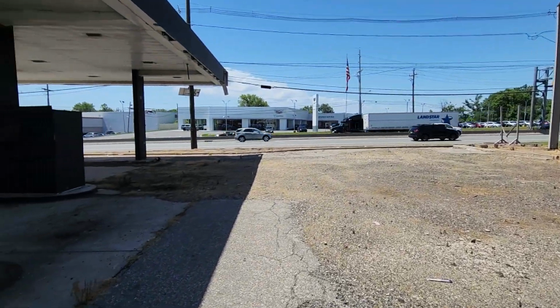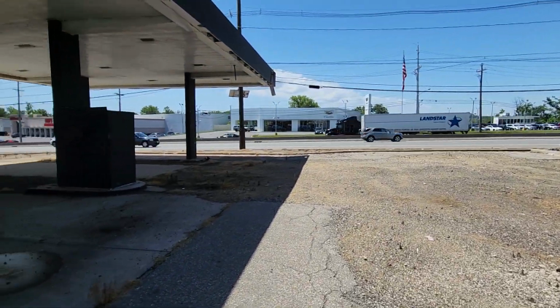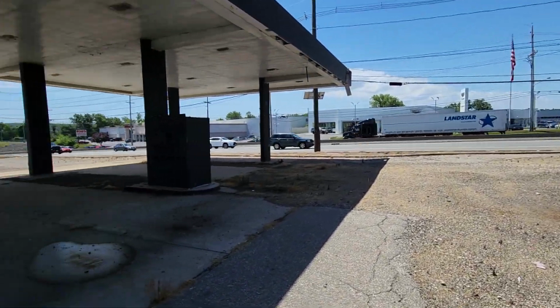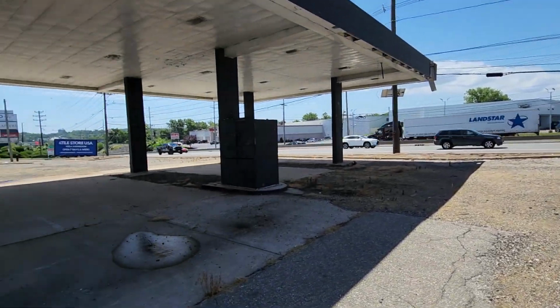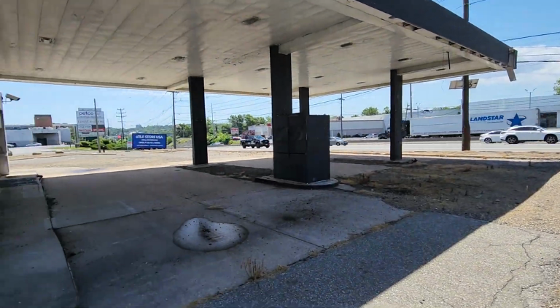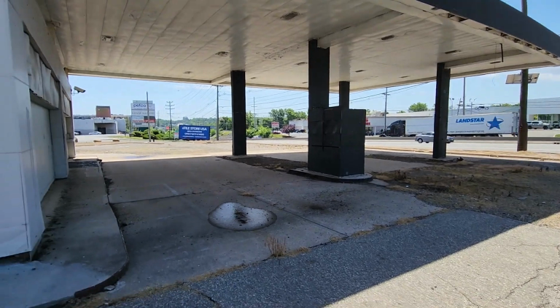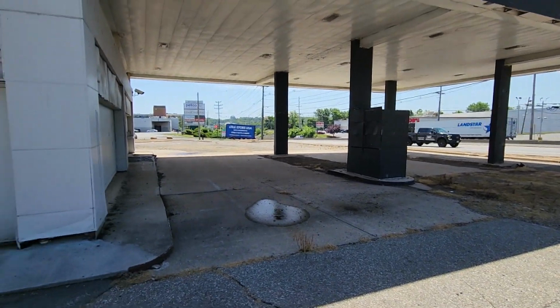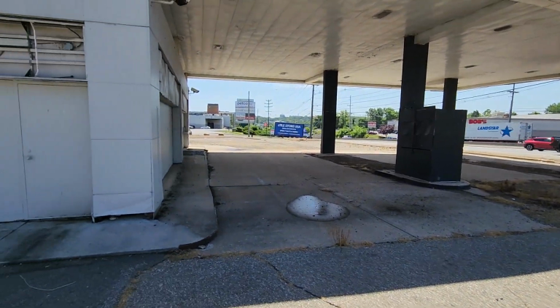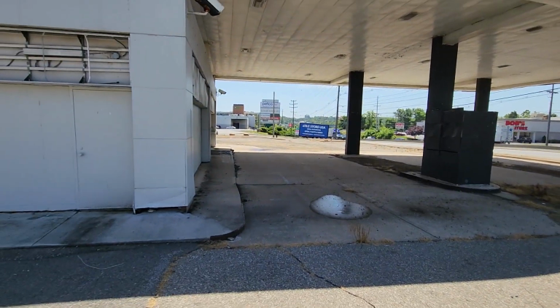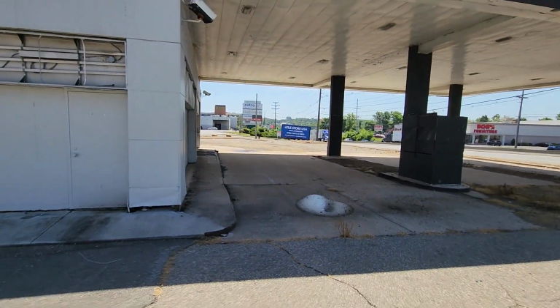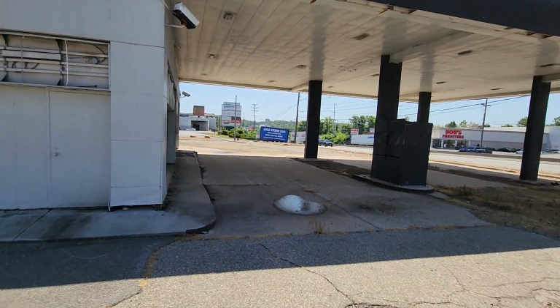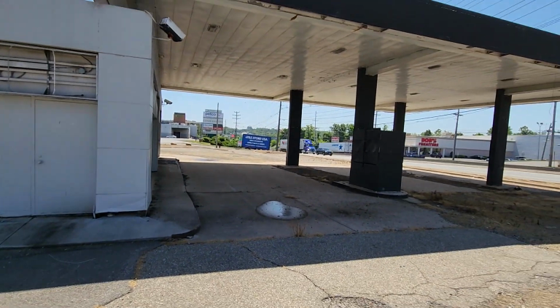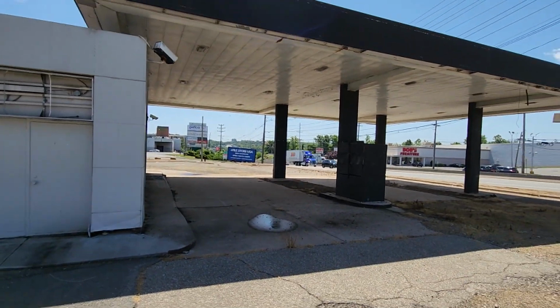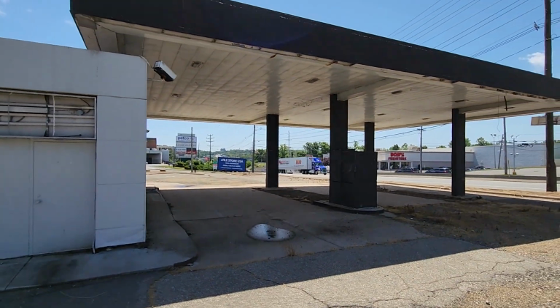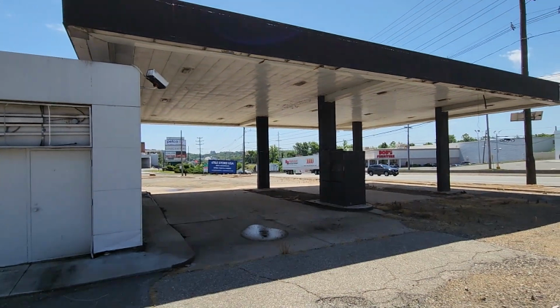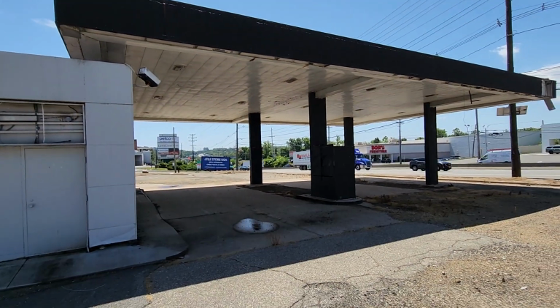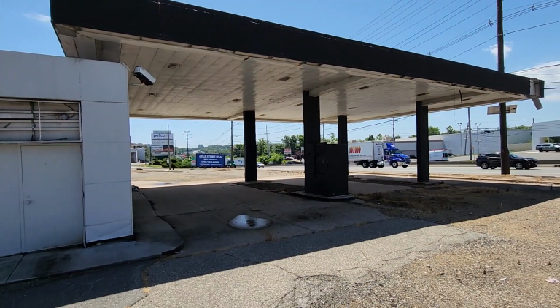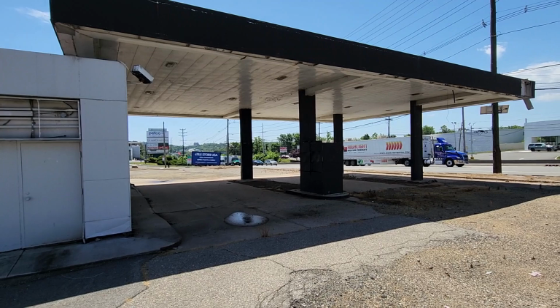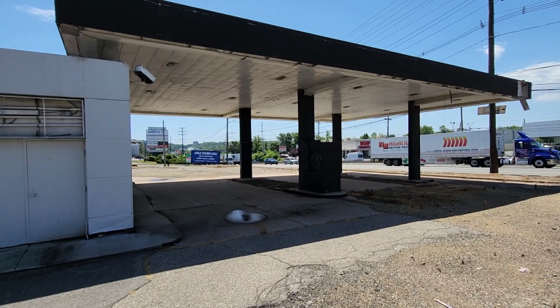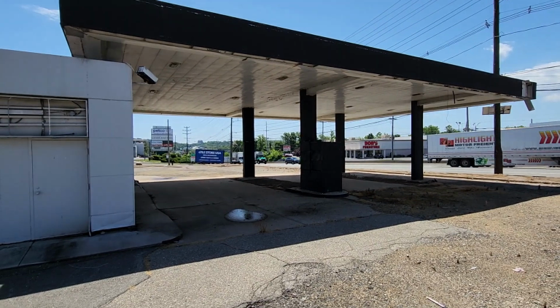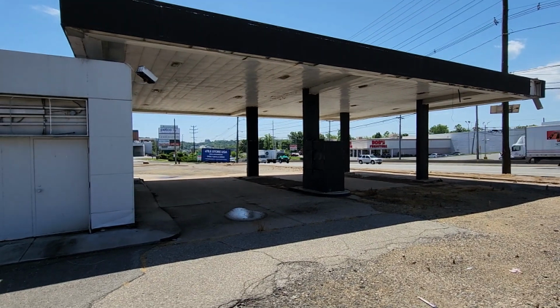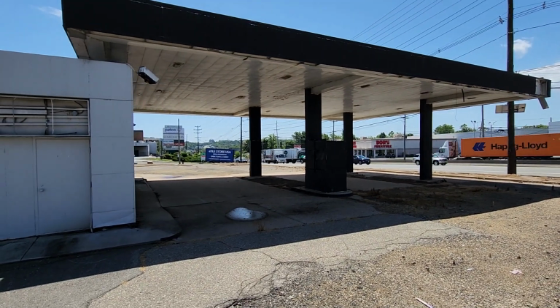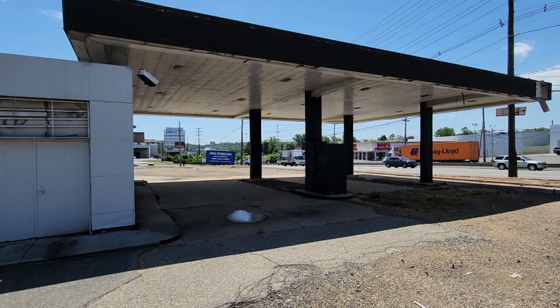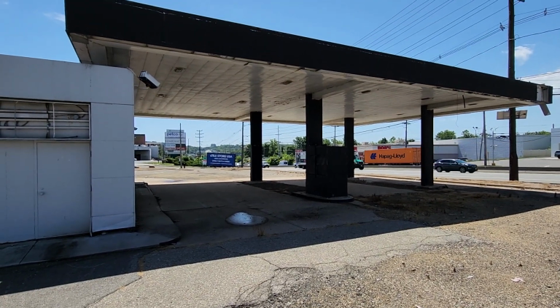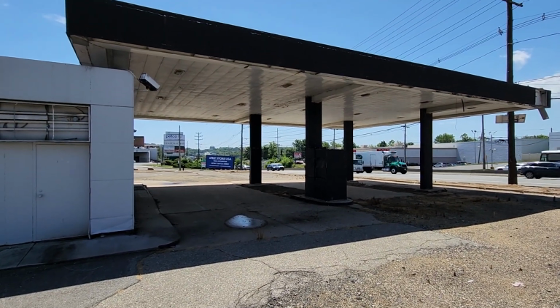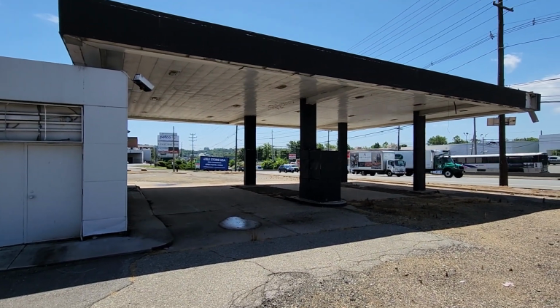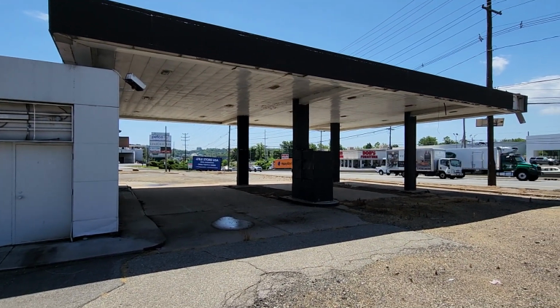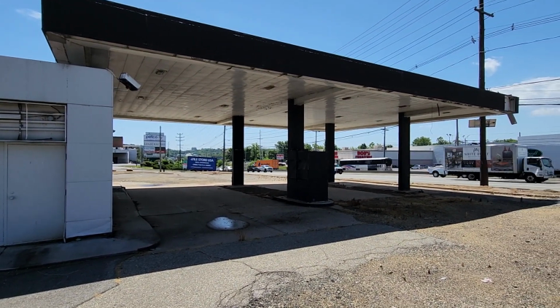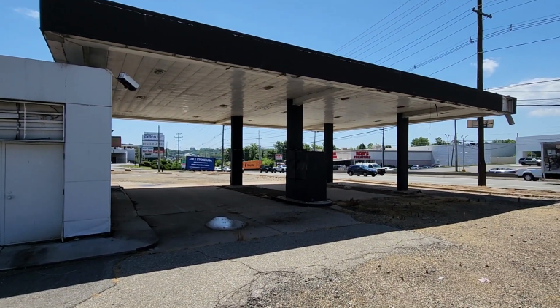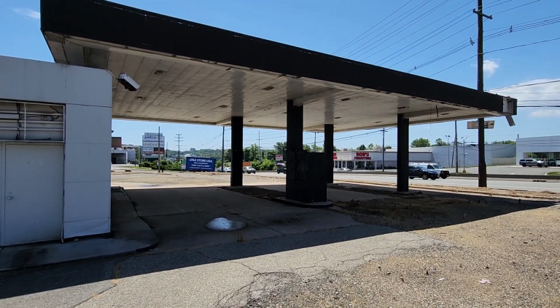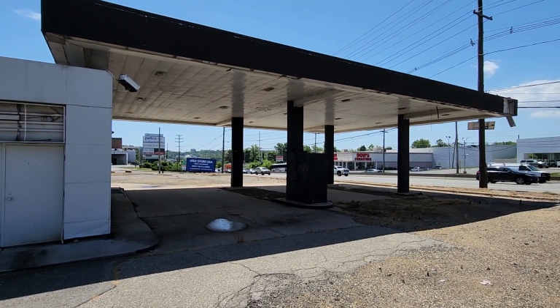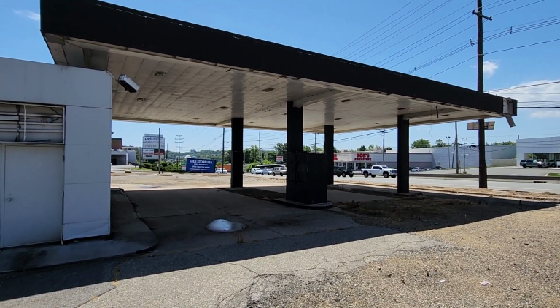Let's get a nice overhead shot of this side of the building. Thanks for watching, I really appreciate it, and I'll see you in the next one!